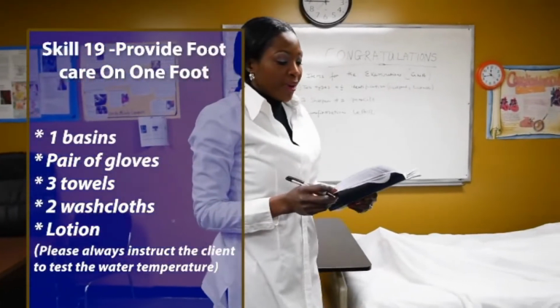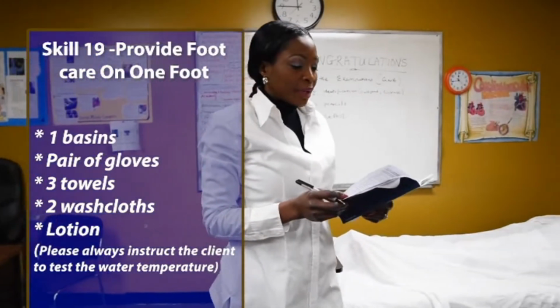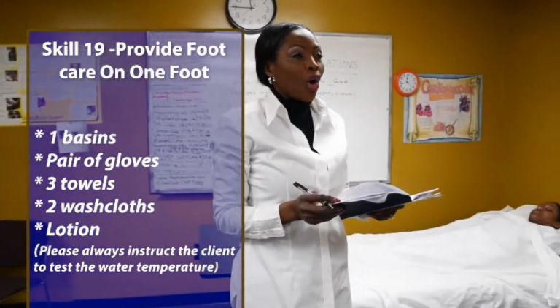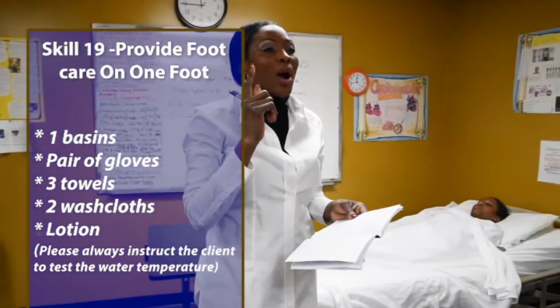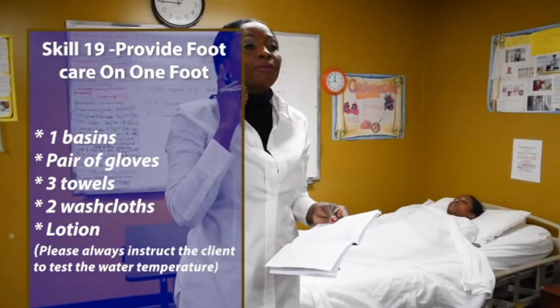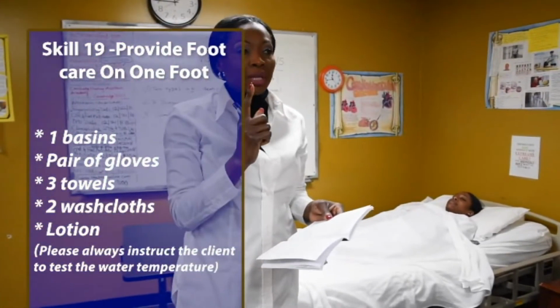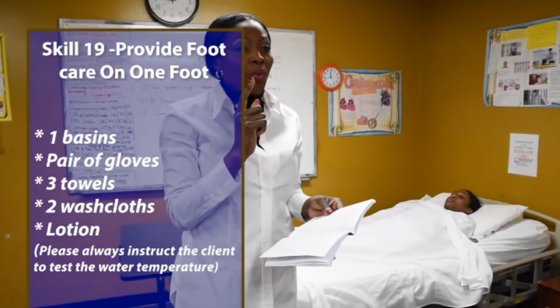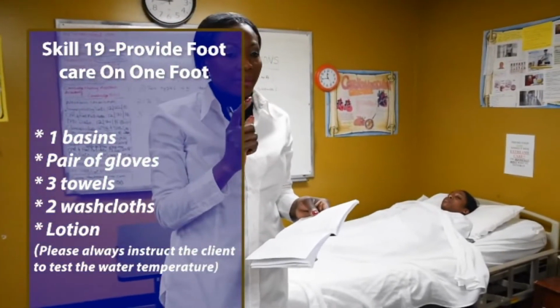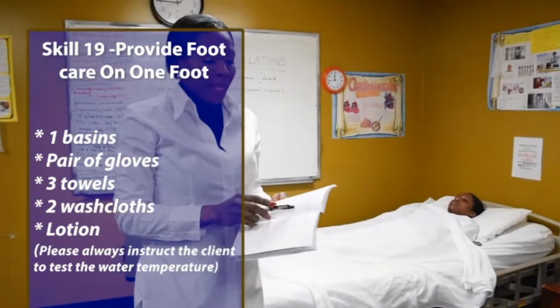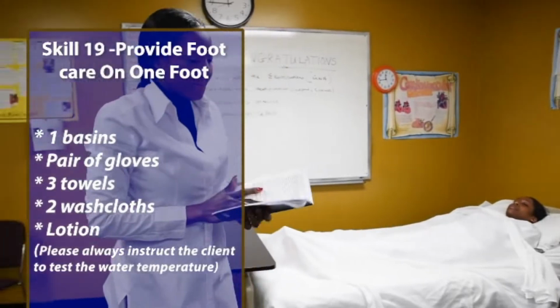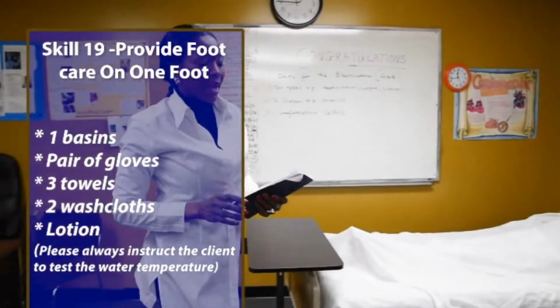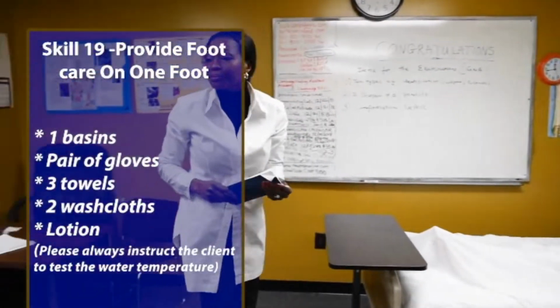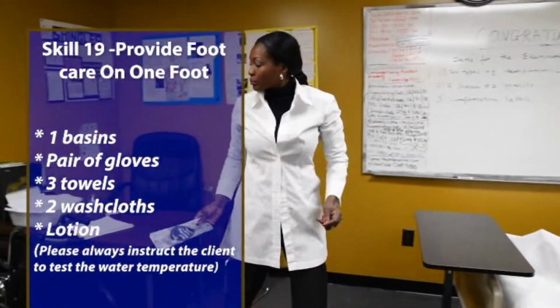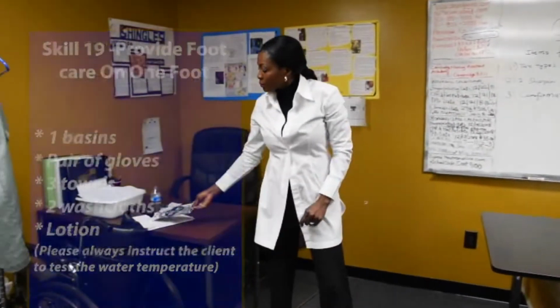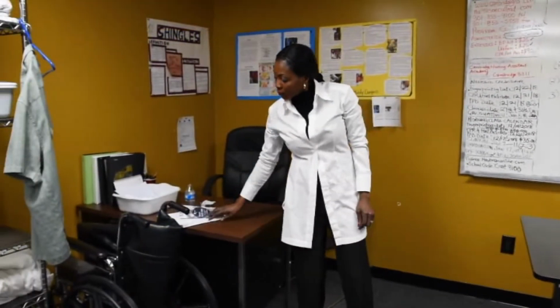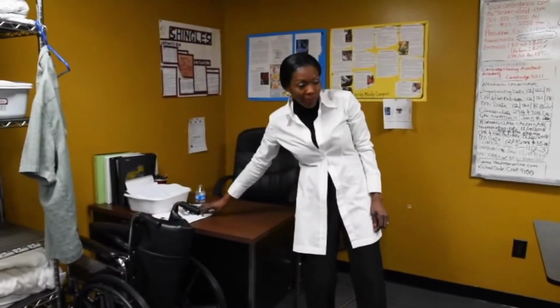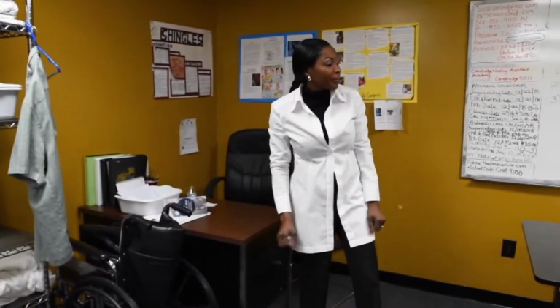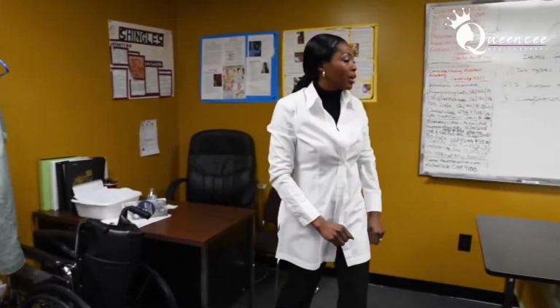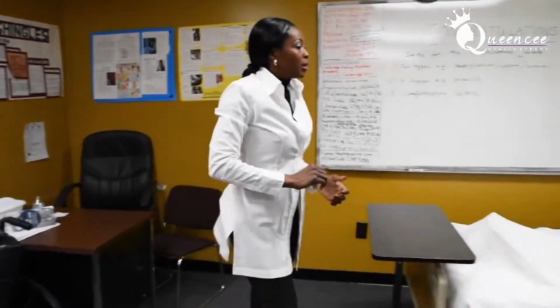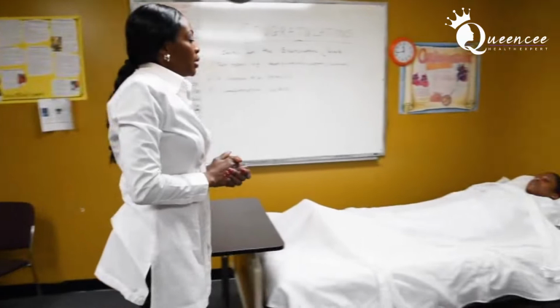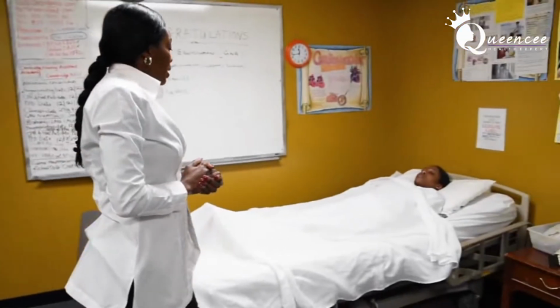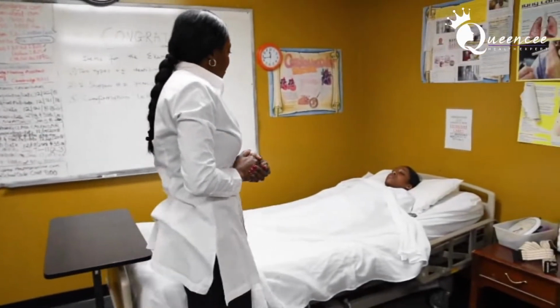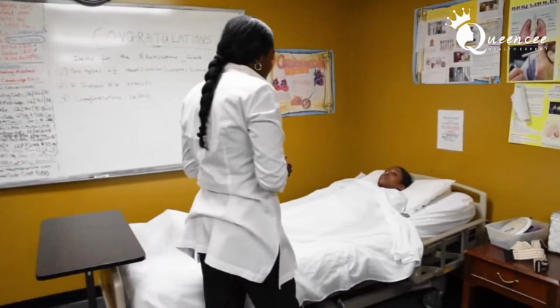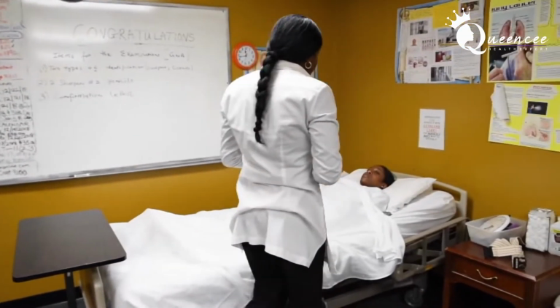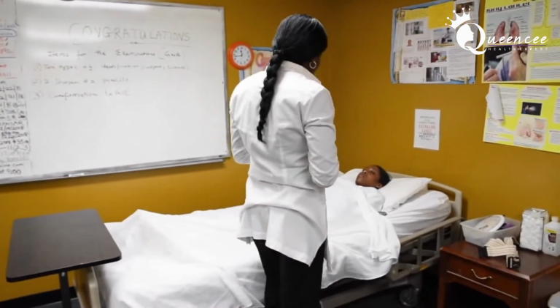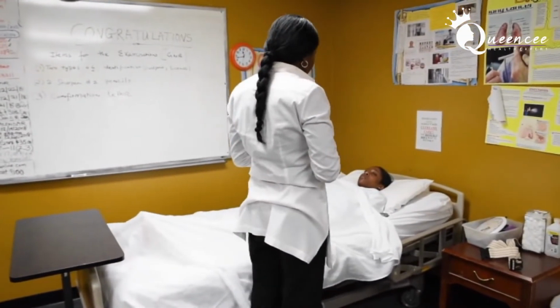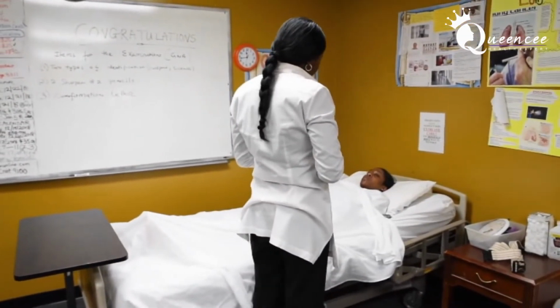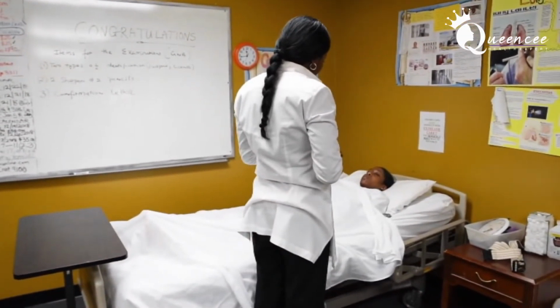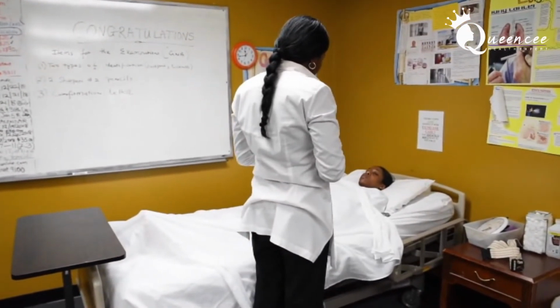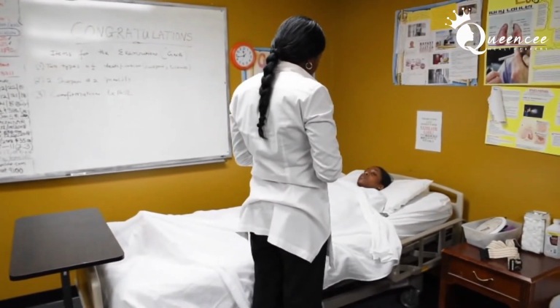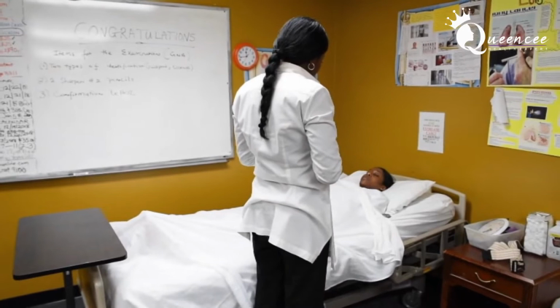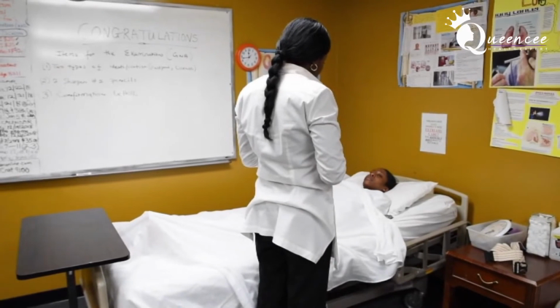Hi Mr. Peter, I'm here to provide foot care on one foot for you. Is that okay with you? I'll be right back.